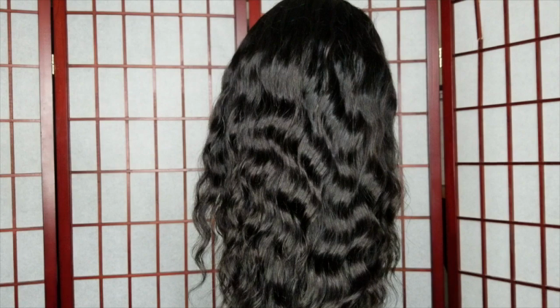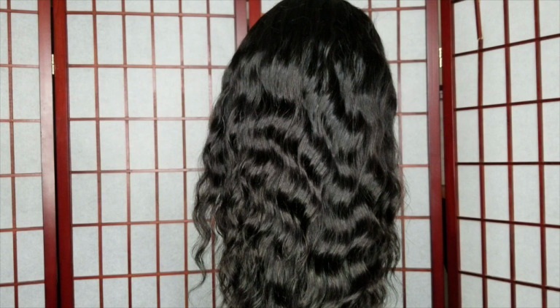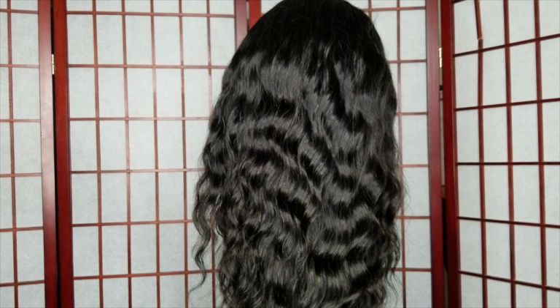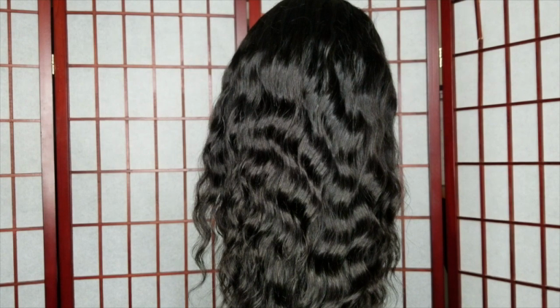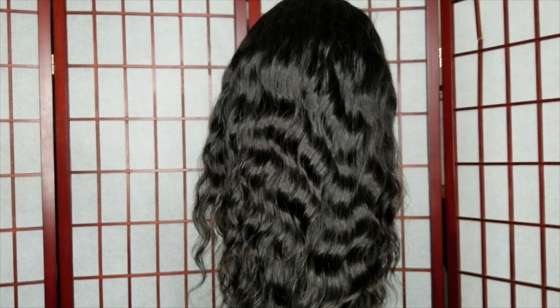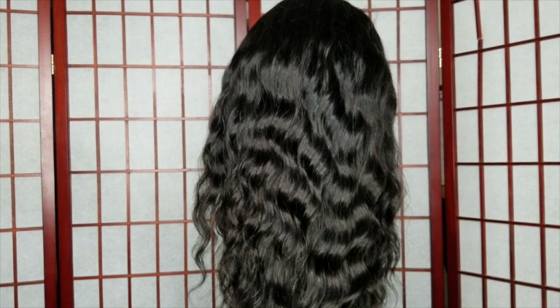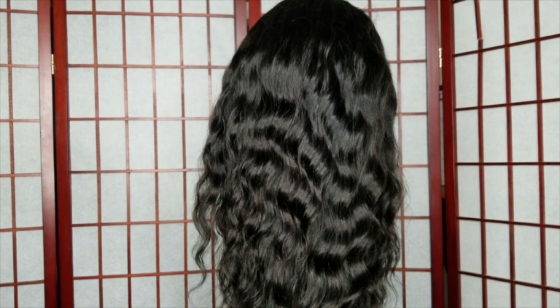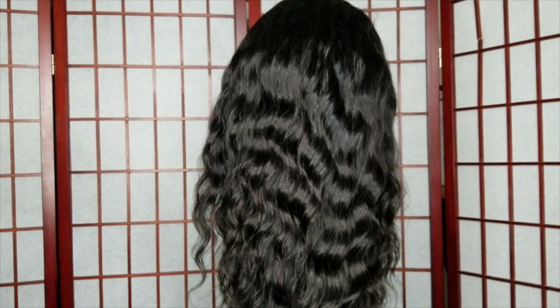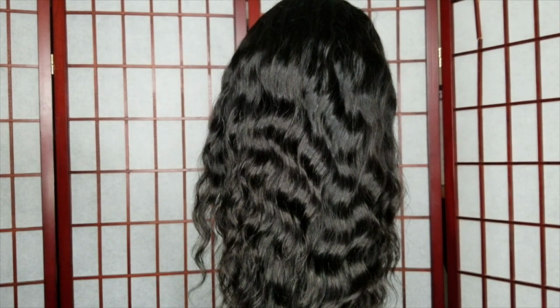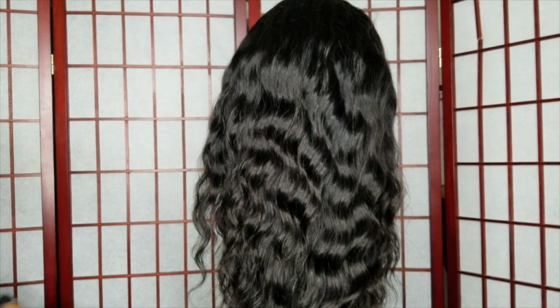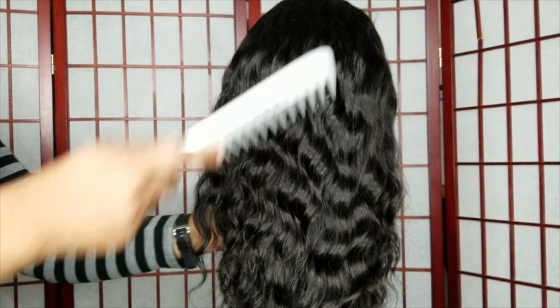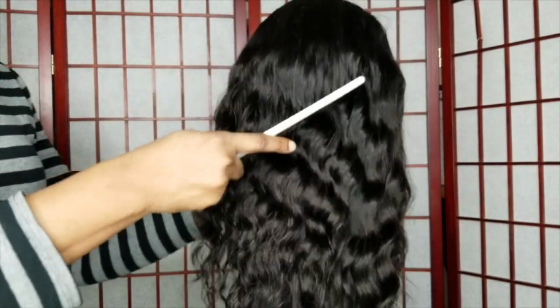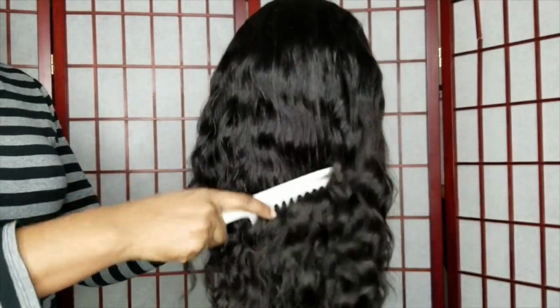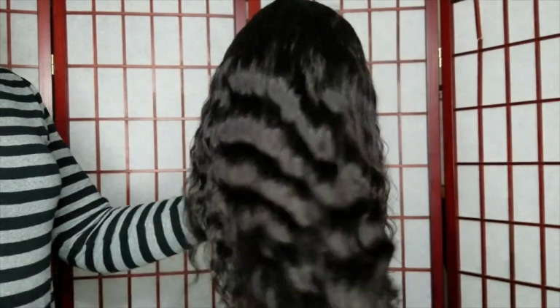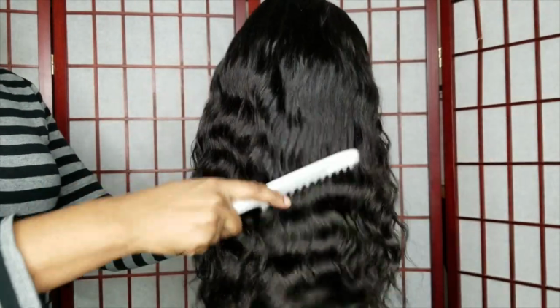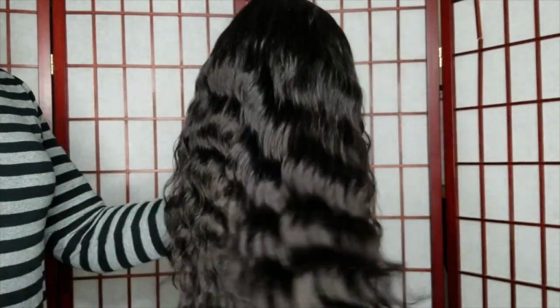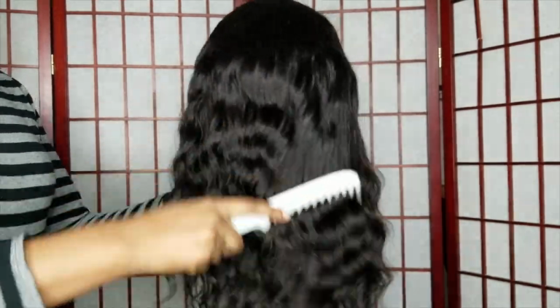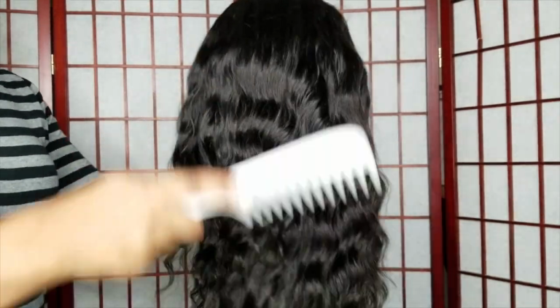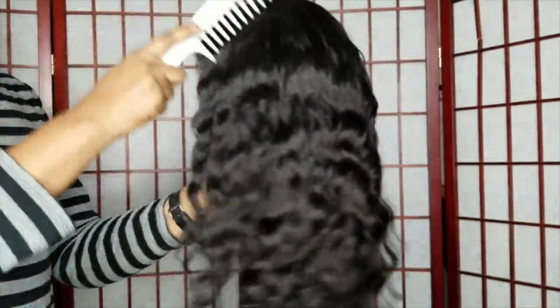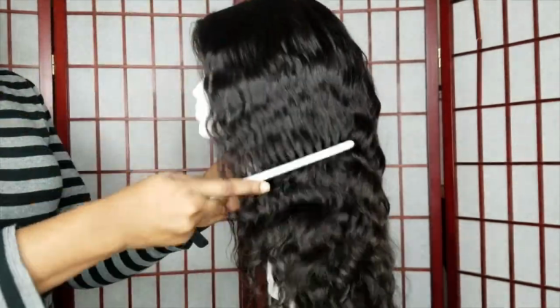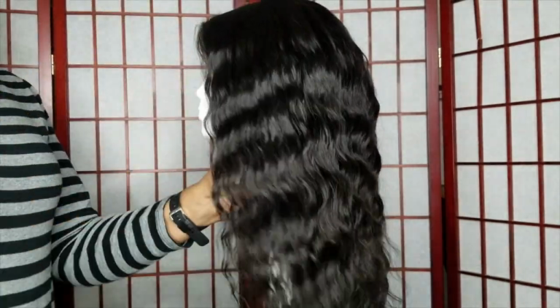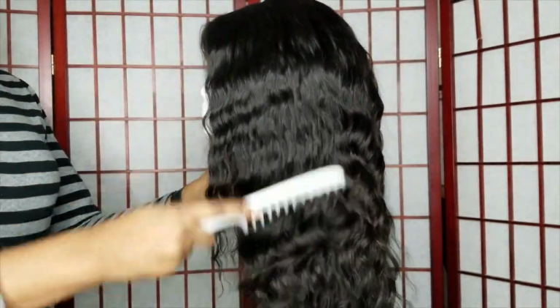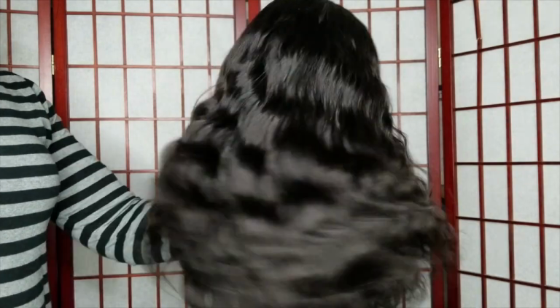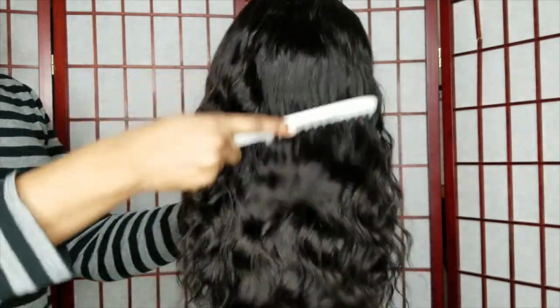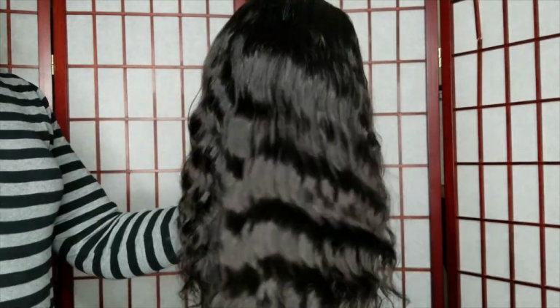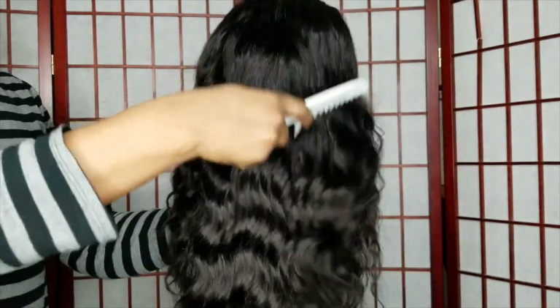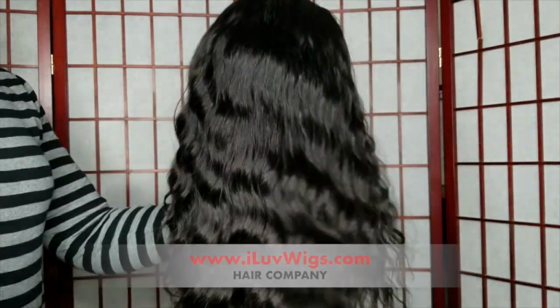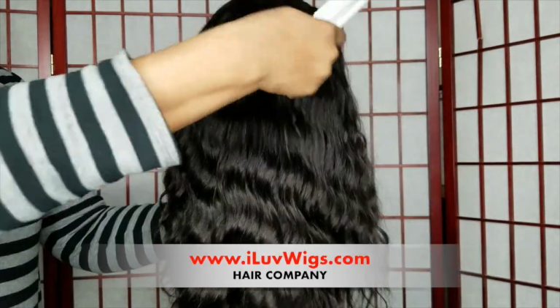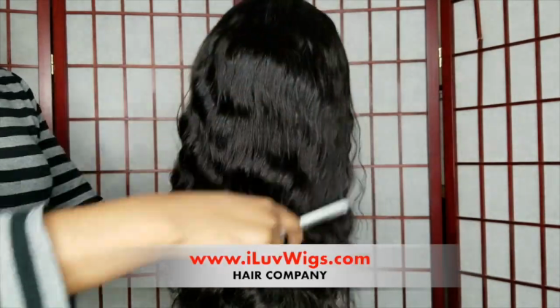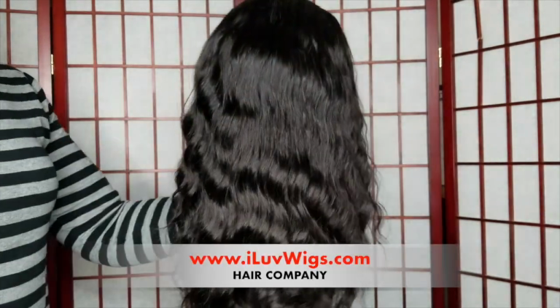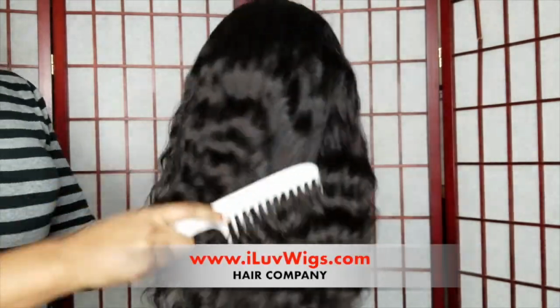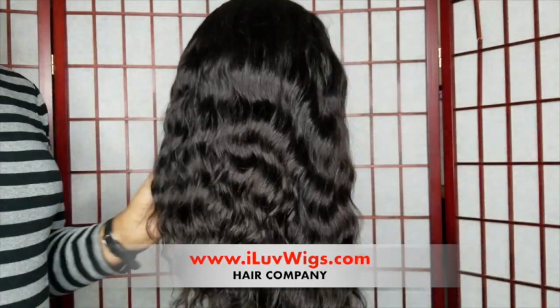Hey everyone, welcome back to my channel Elo for Life! Today I'm going to show you all how to make some bomb curls. I picked up this tool from BedHead.